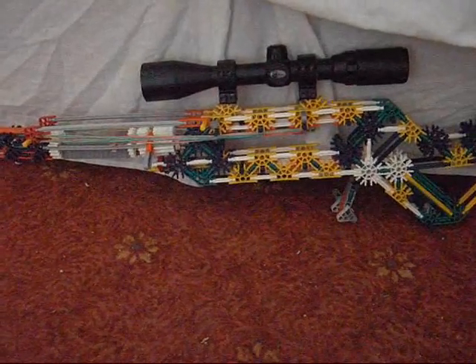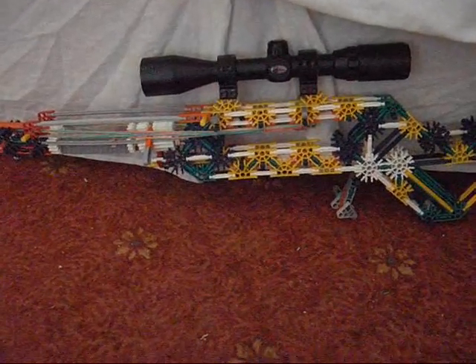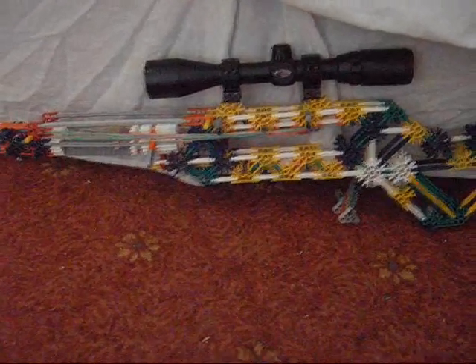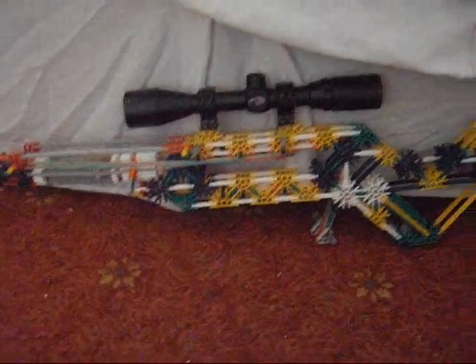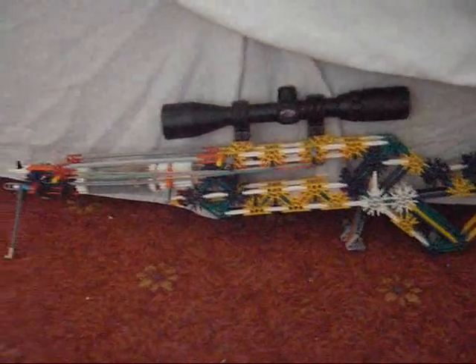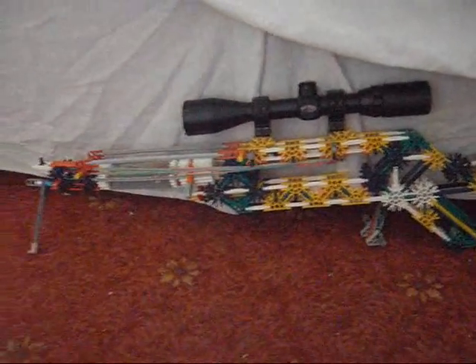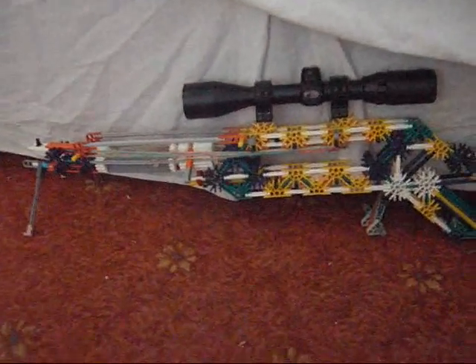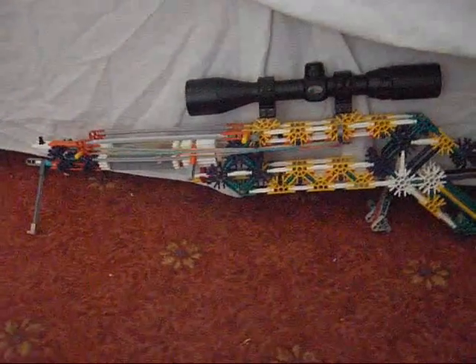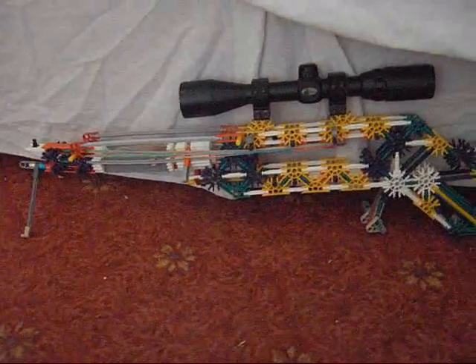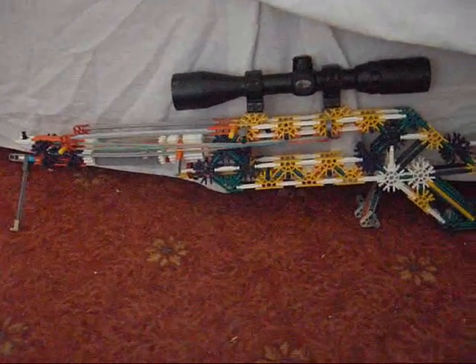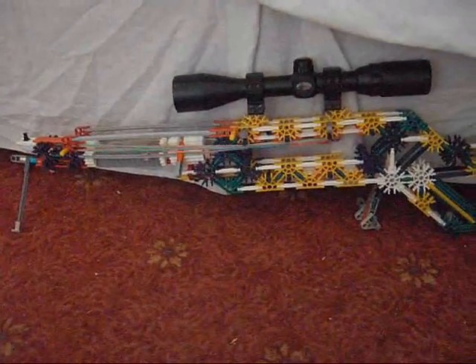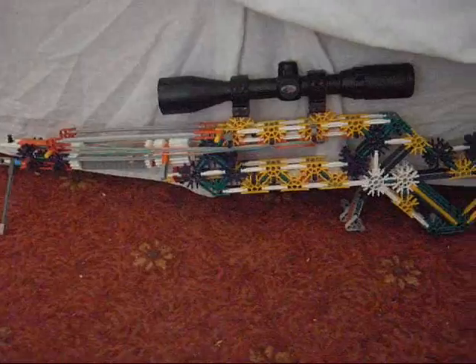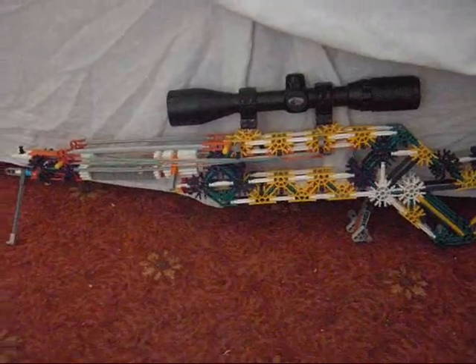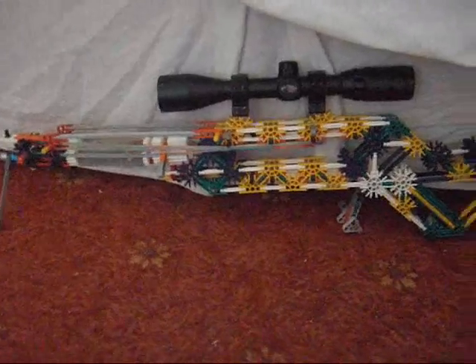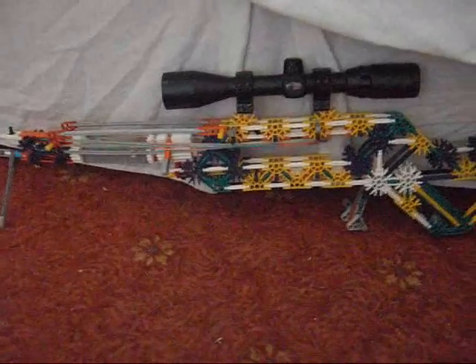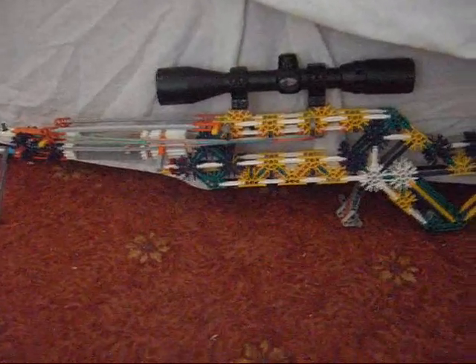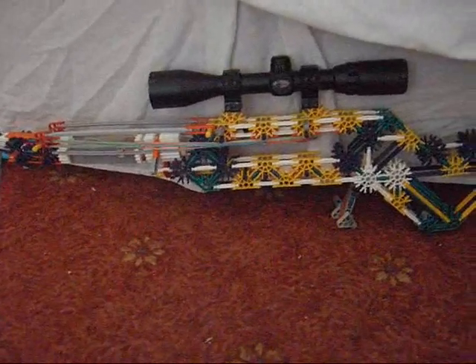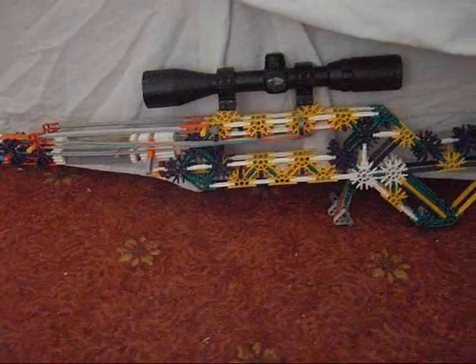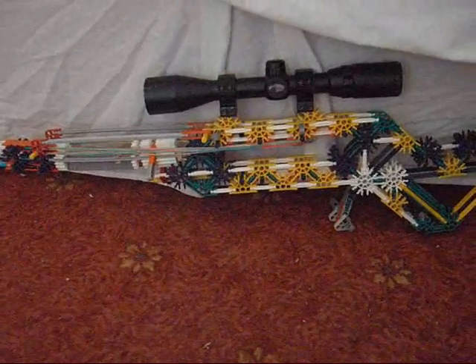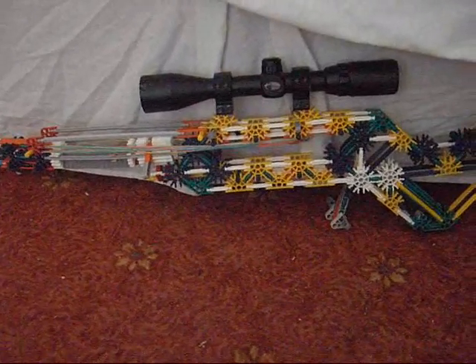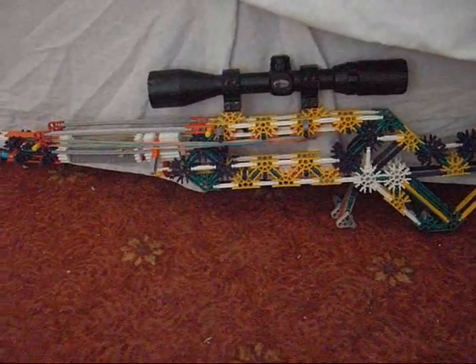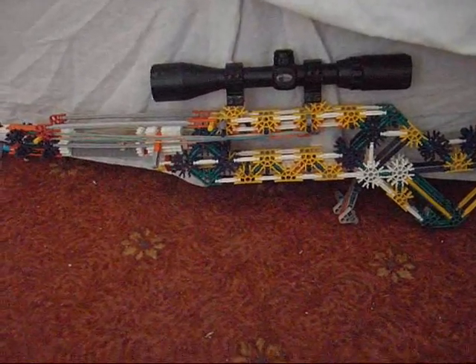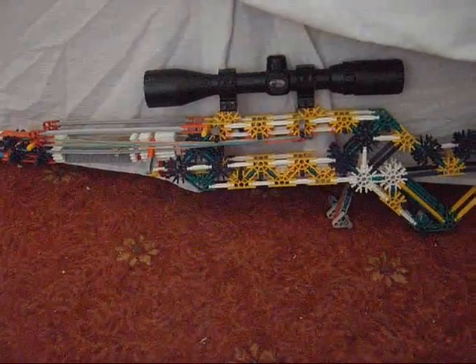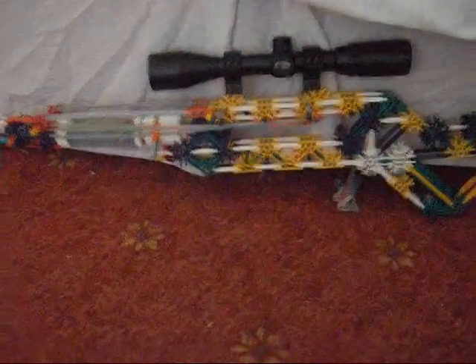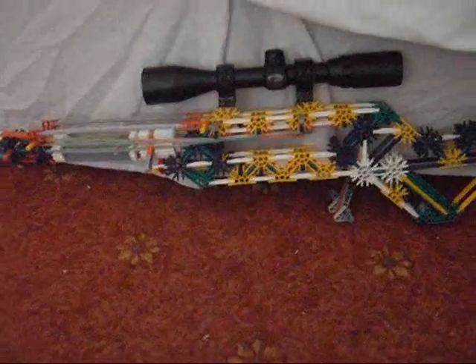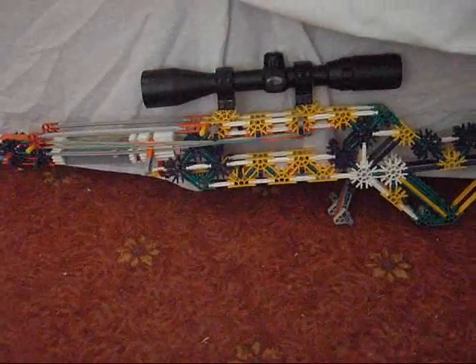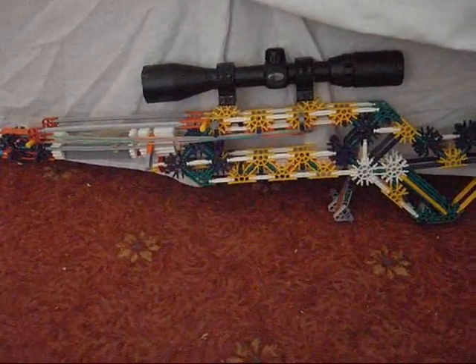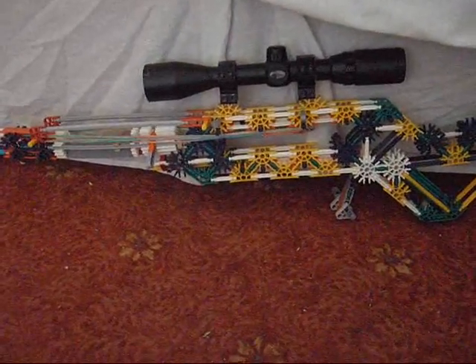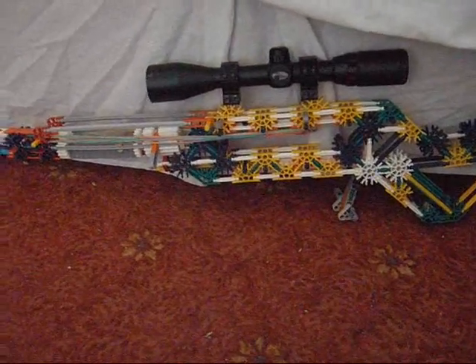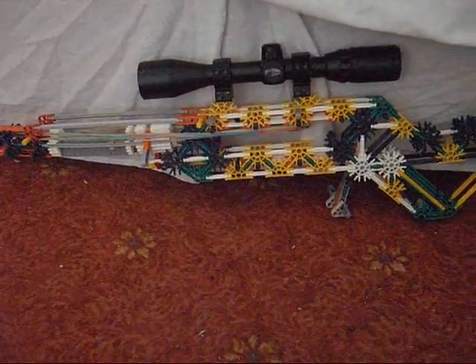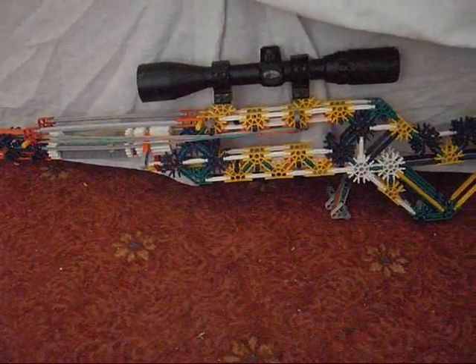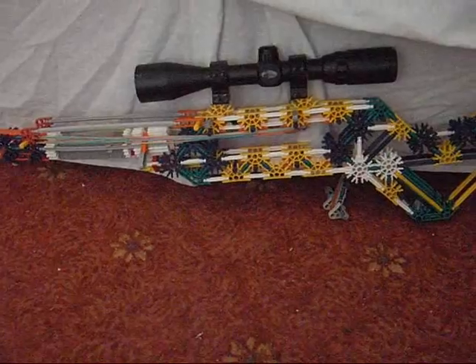Hello YouTube. This is my bolt action sniper. It's good. This video is going to have to be in two parts because the camera doesn't have enough memory.